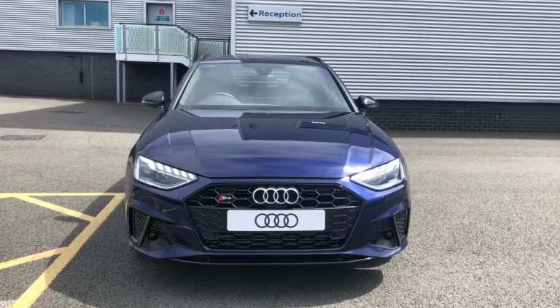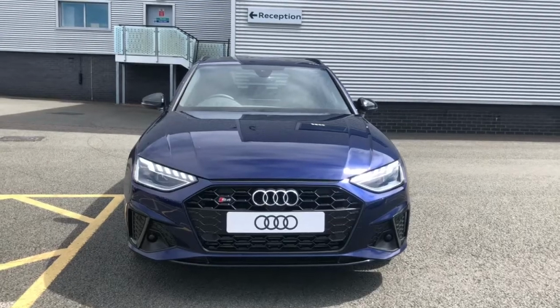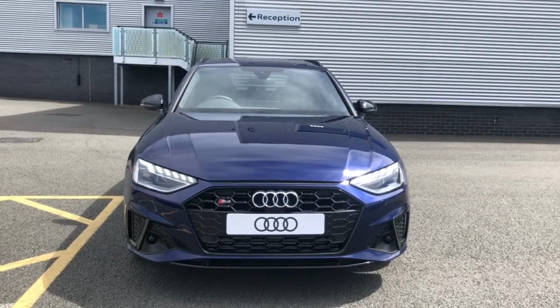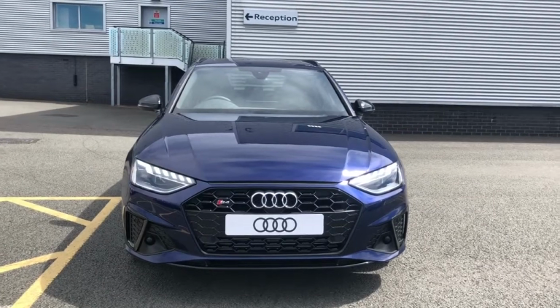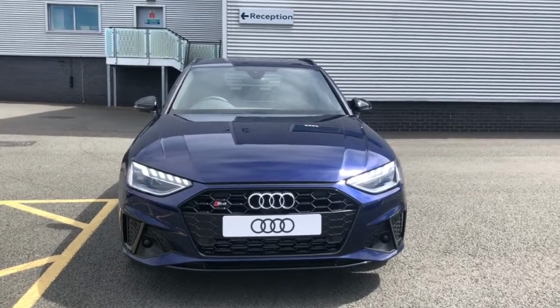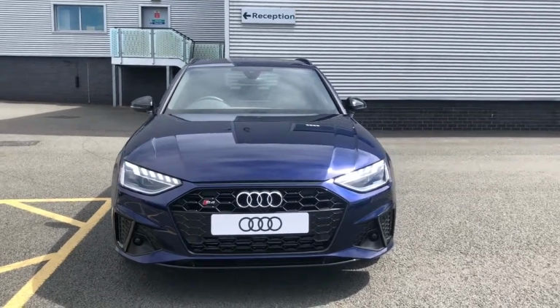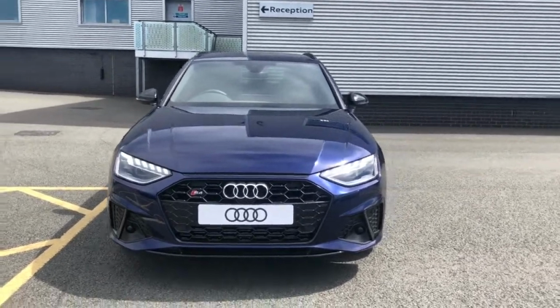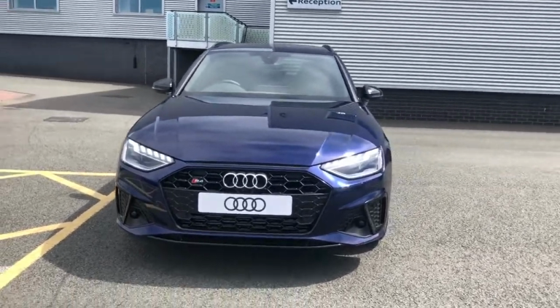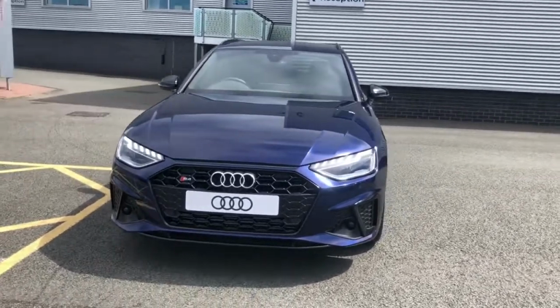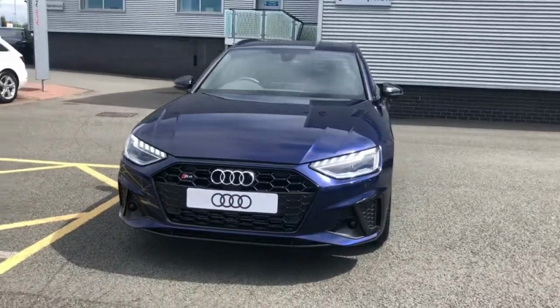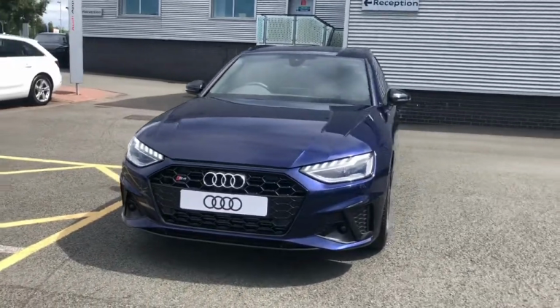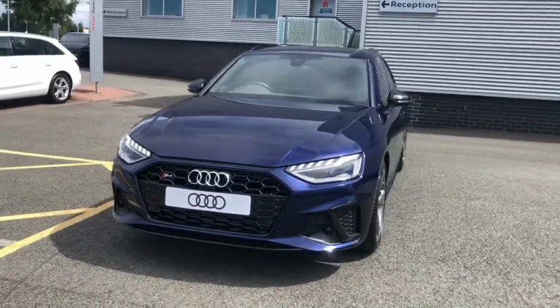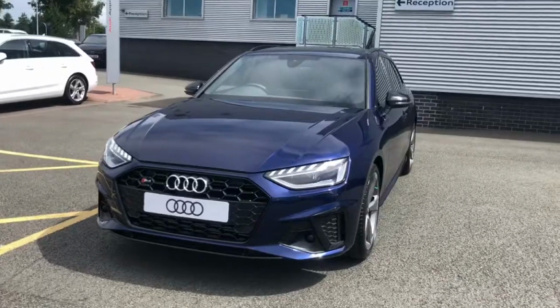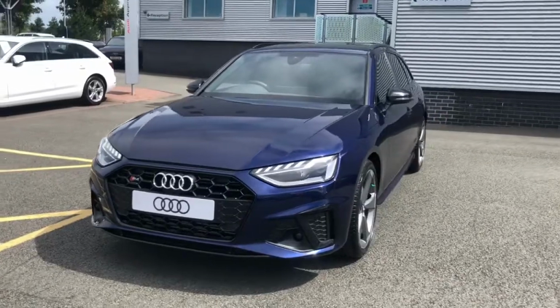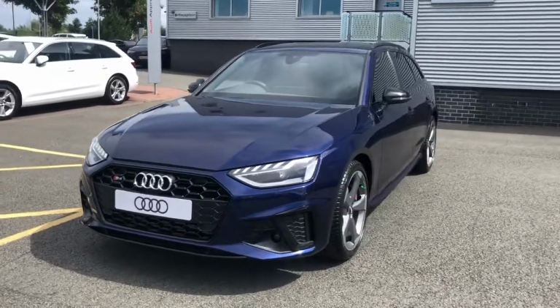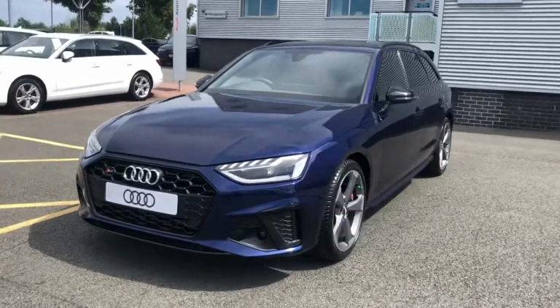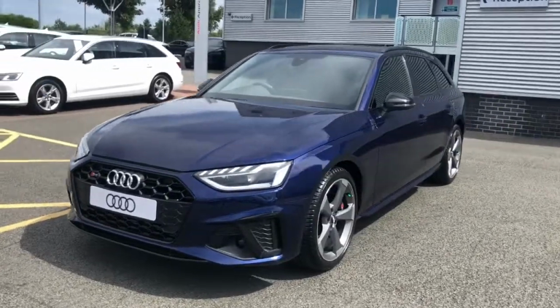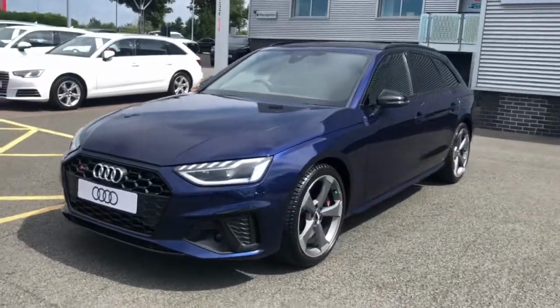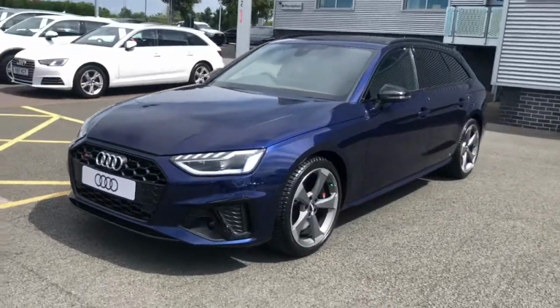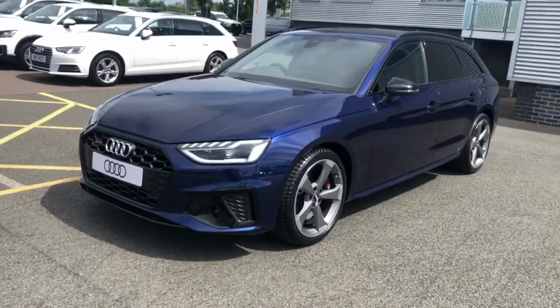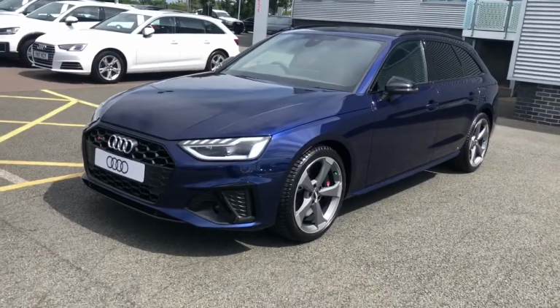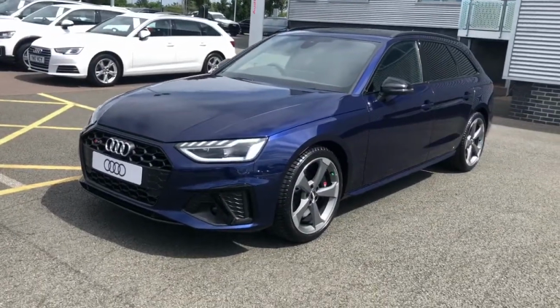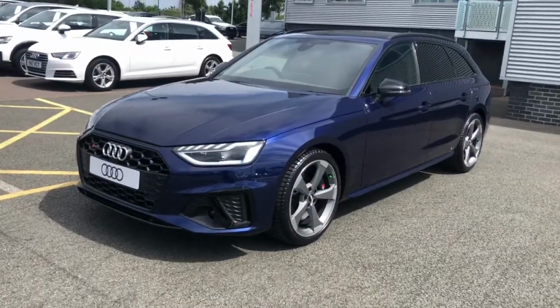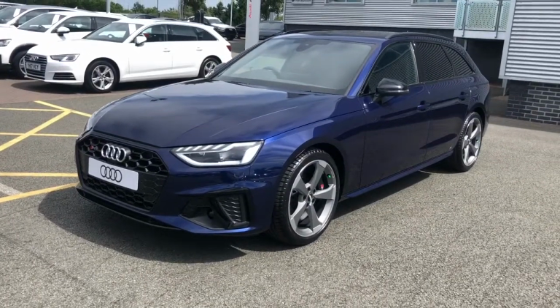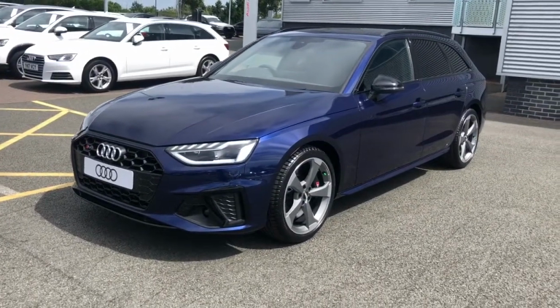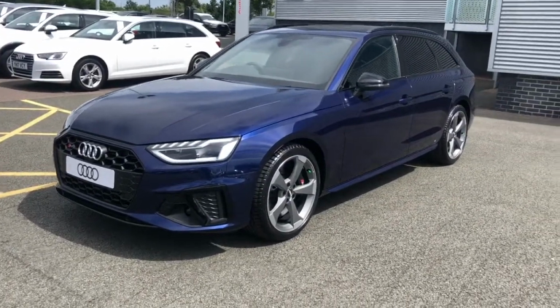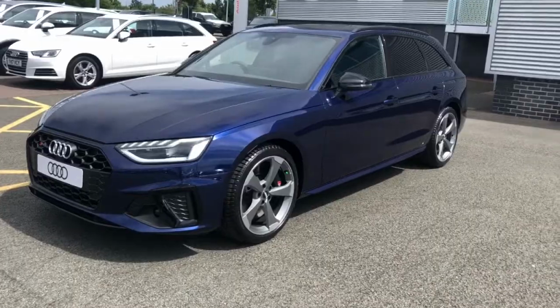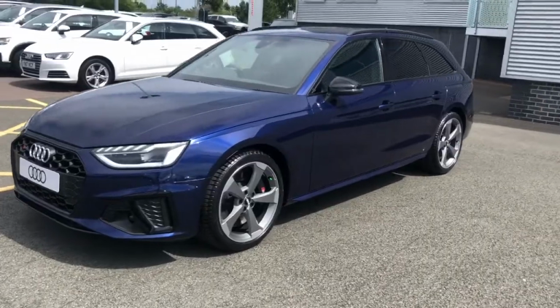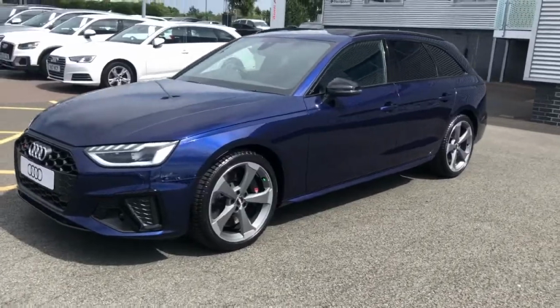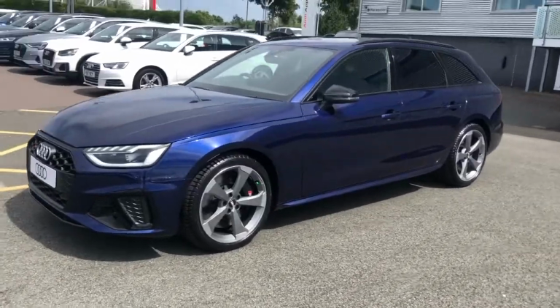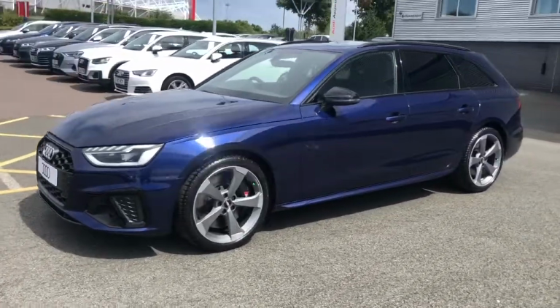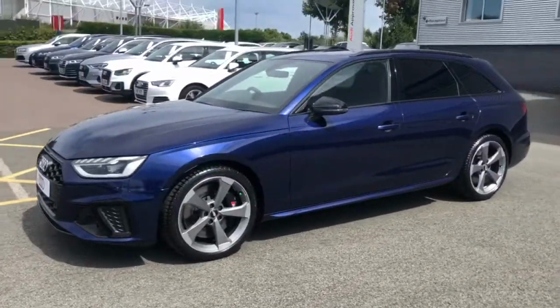Hello and welcome to Stoke Audi. Here we have a brand new Audi S4 Avant. This is the black edition with the 3 litre TDI V6 engine, and this vehicle is finished in Navara blue.